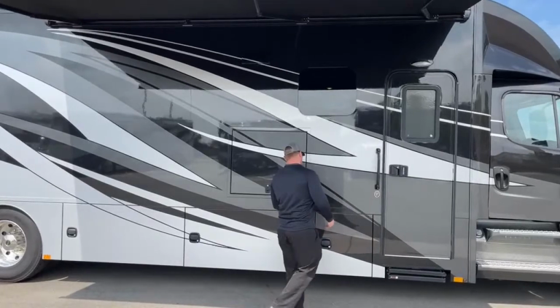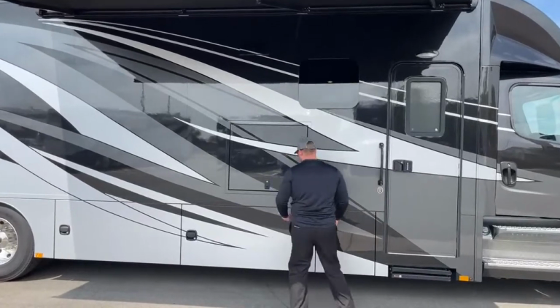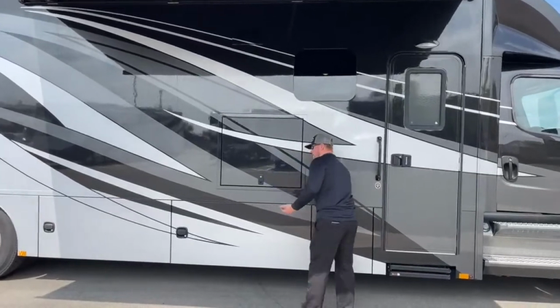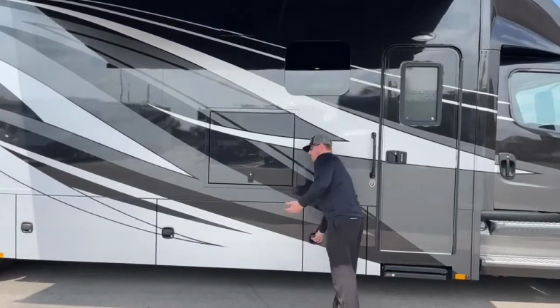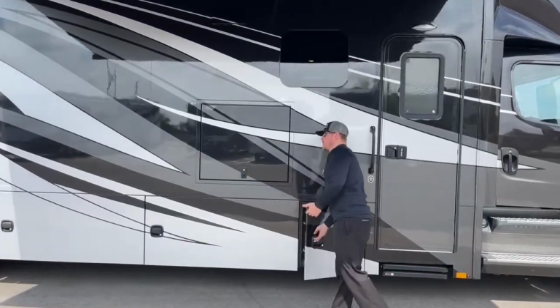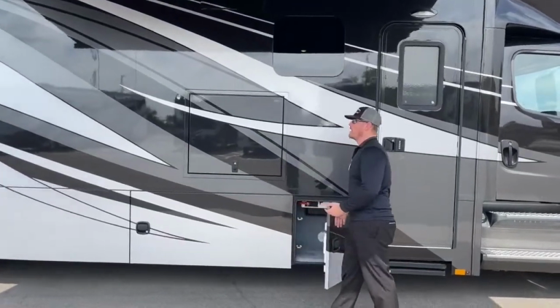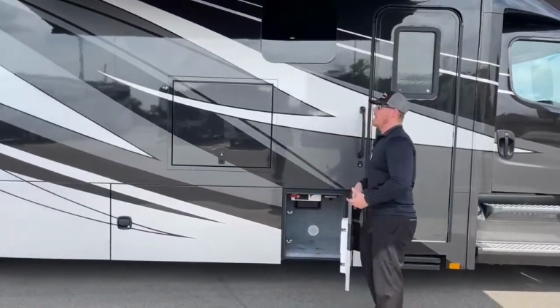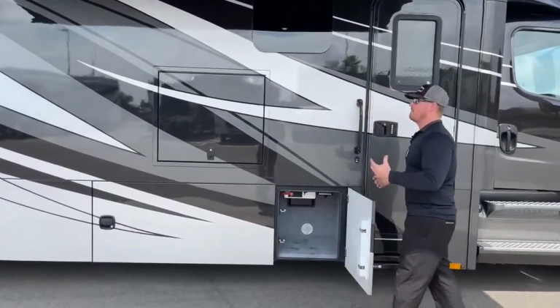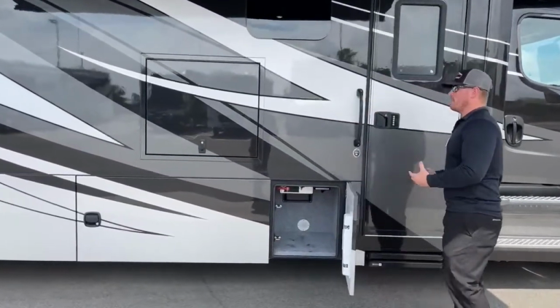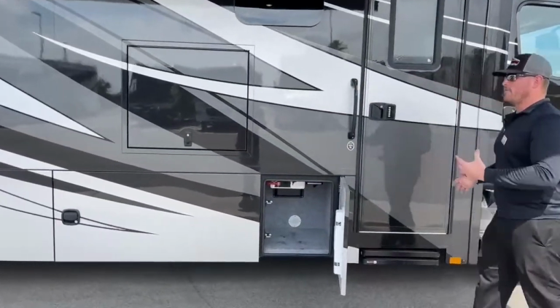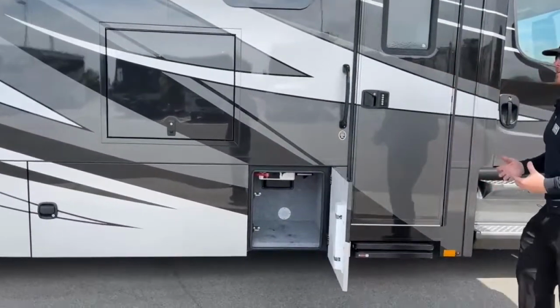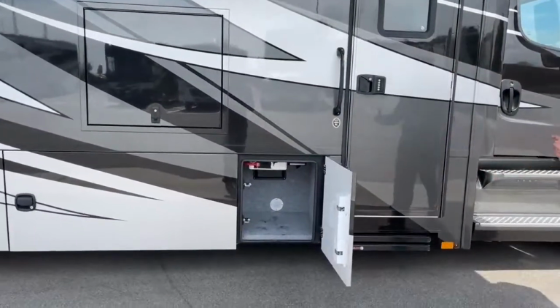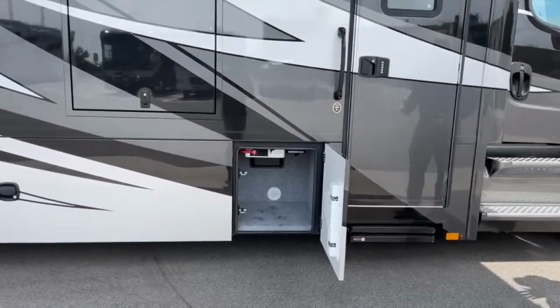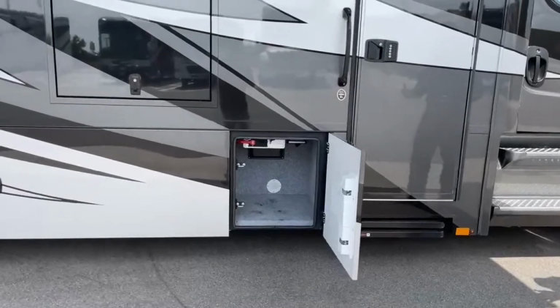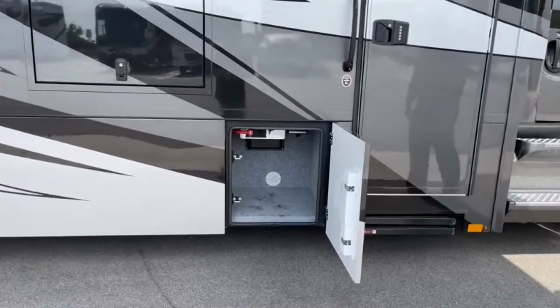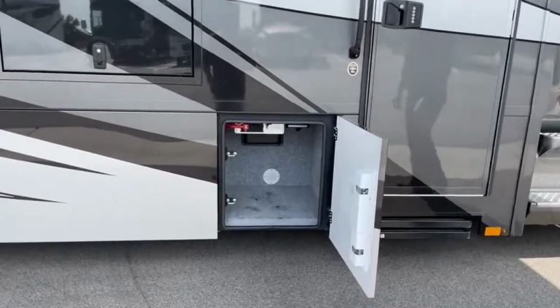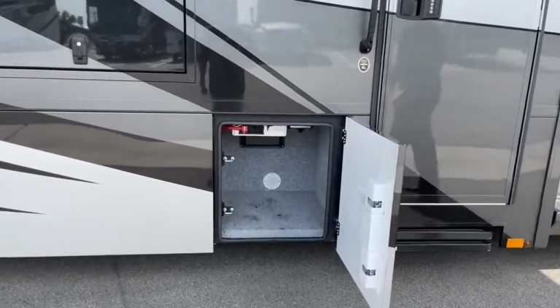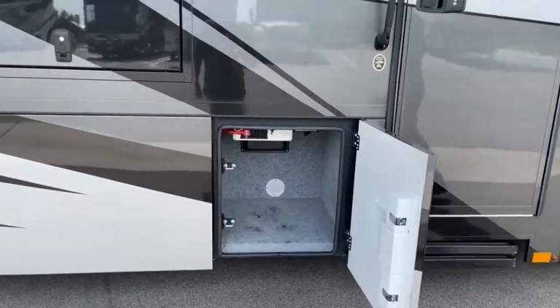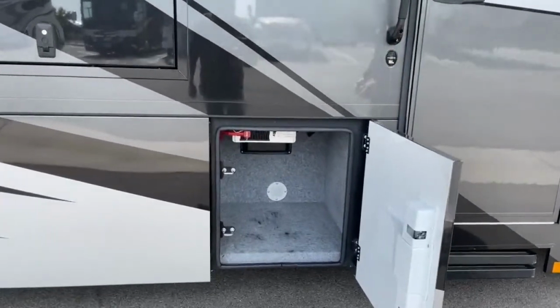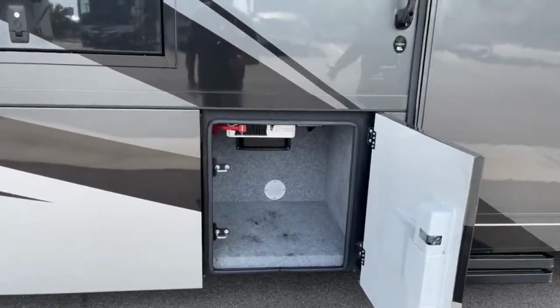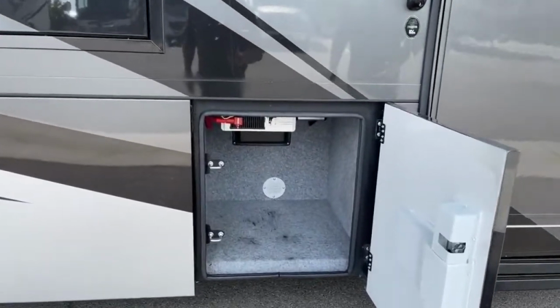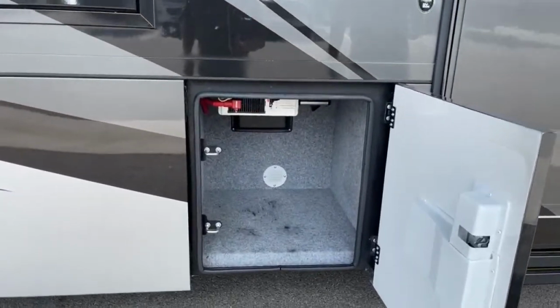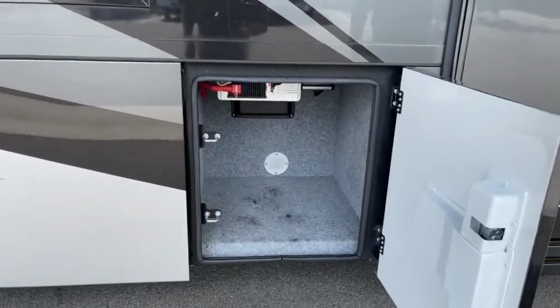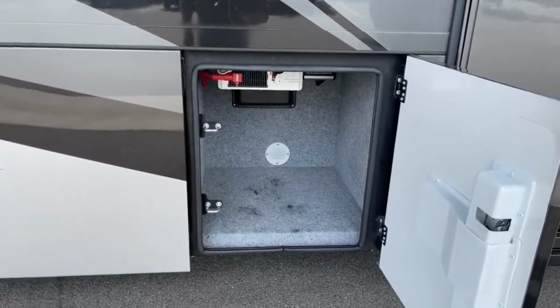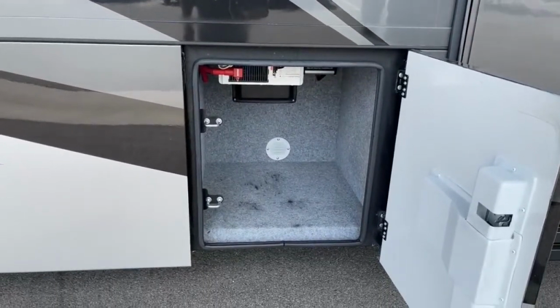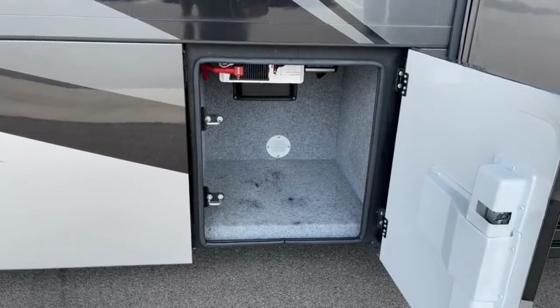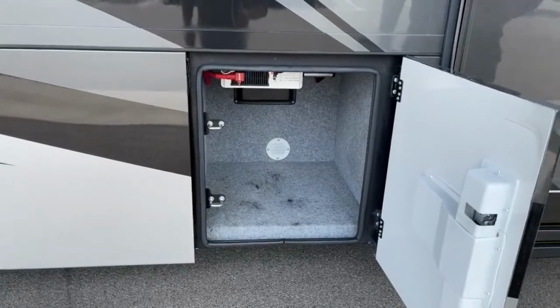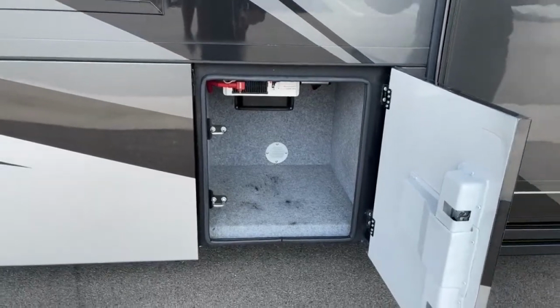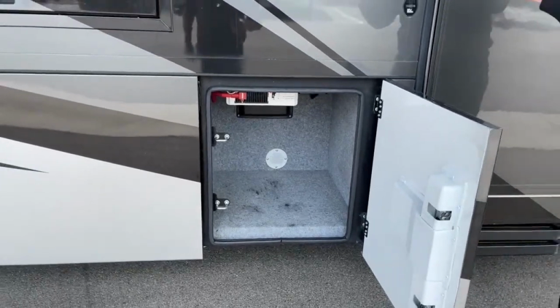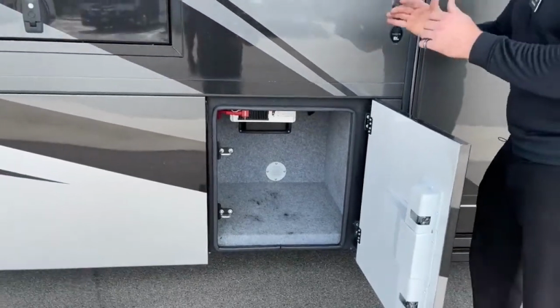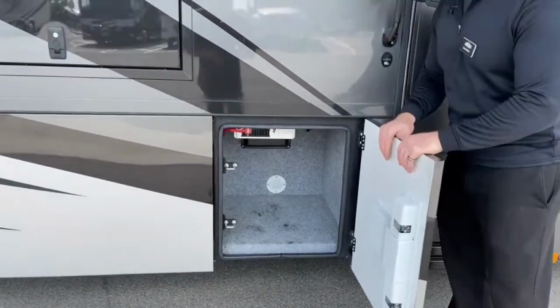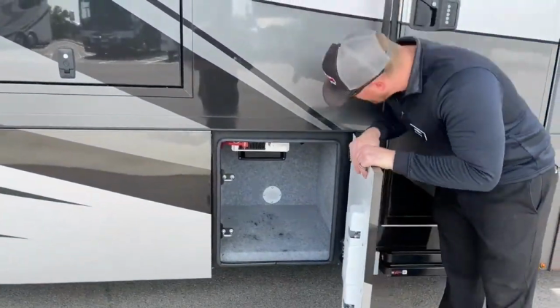This coach, for a used 2020, I've found very few things that I would say are wrong with it — and we haven't even inspected it yet. Here at TransWest, we inspect every used coach before they go out.